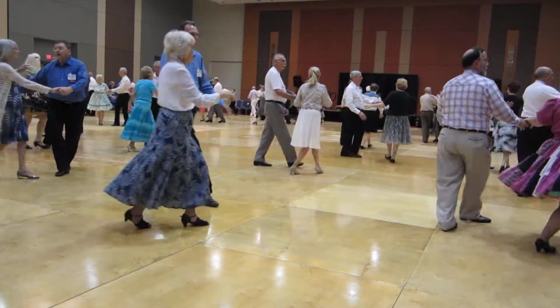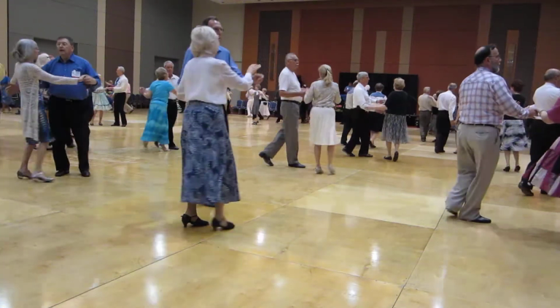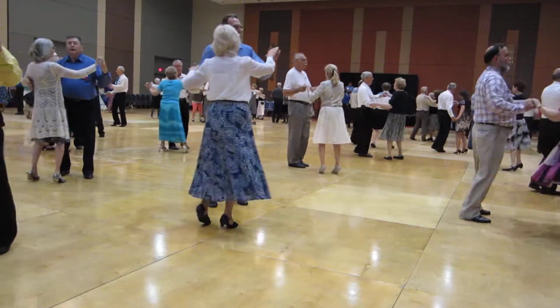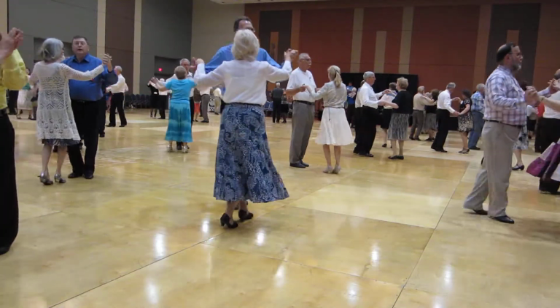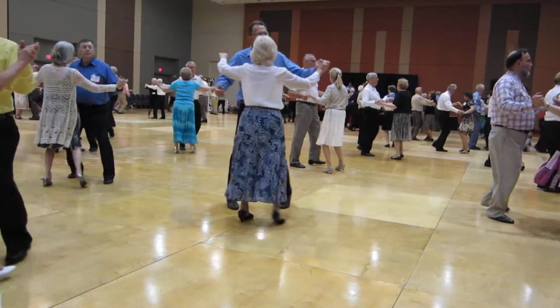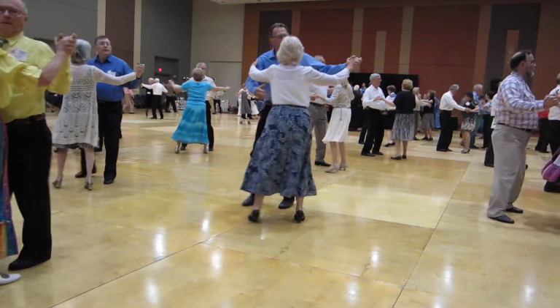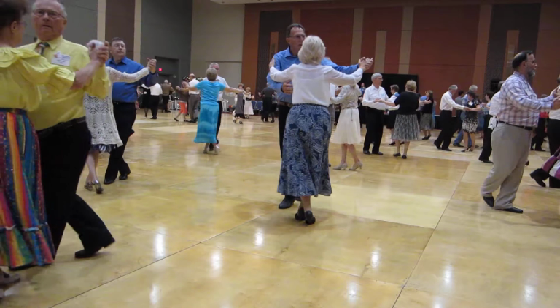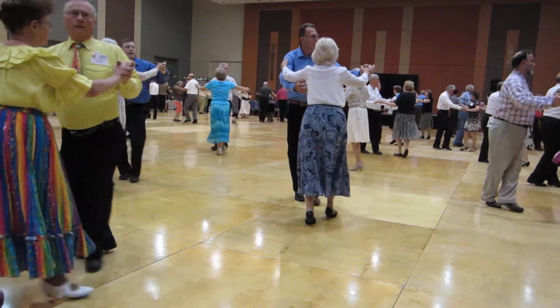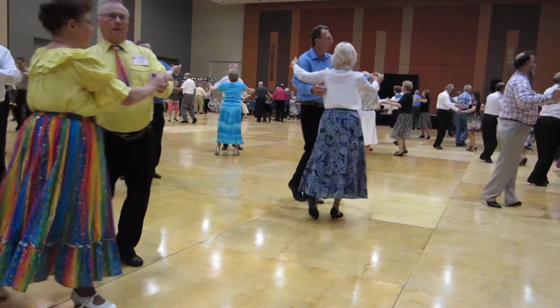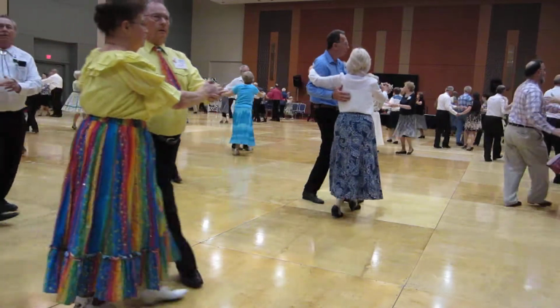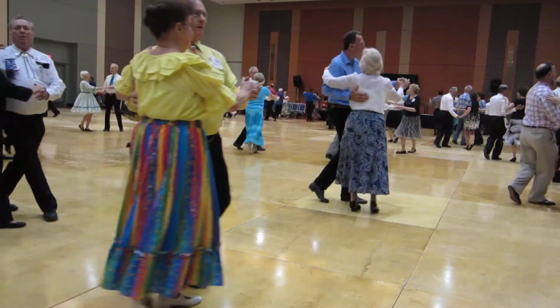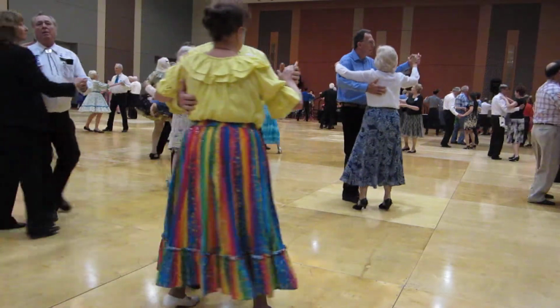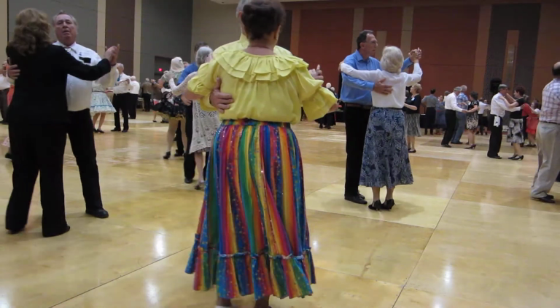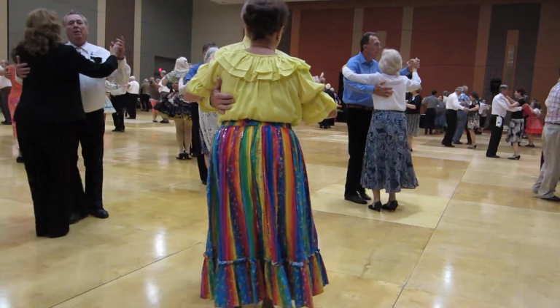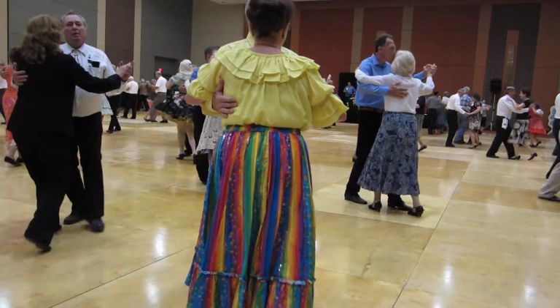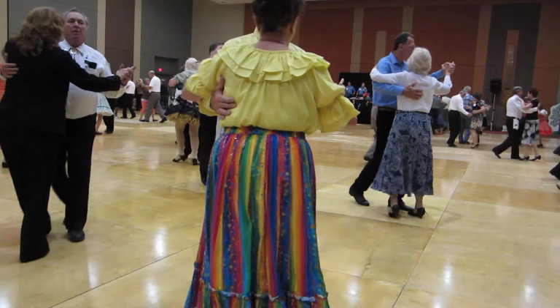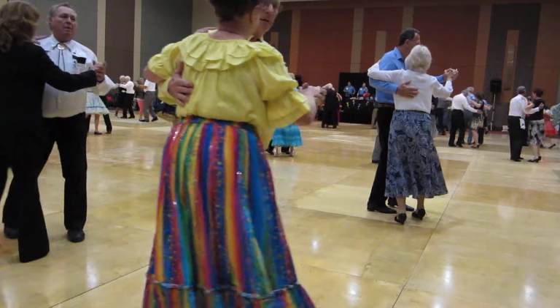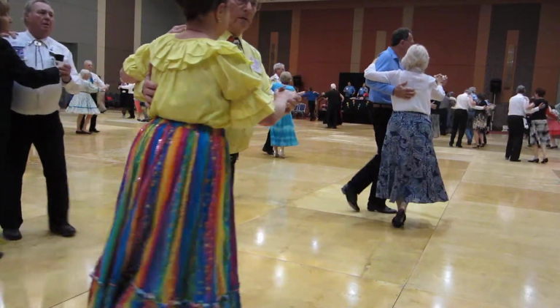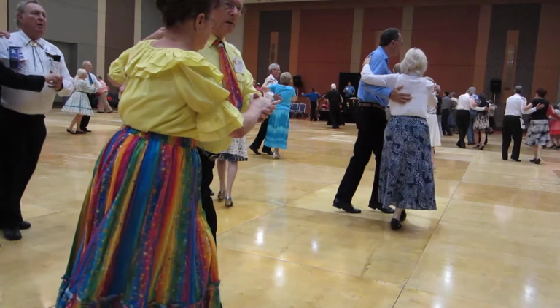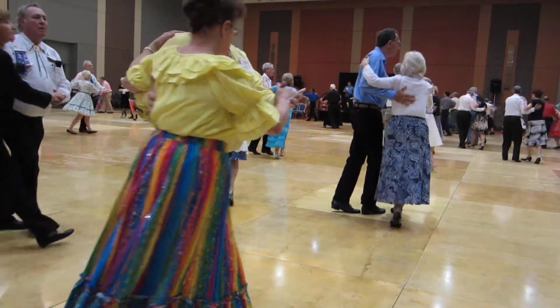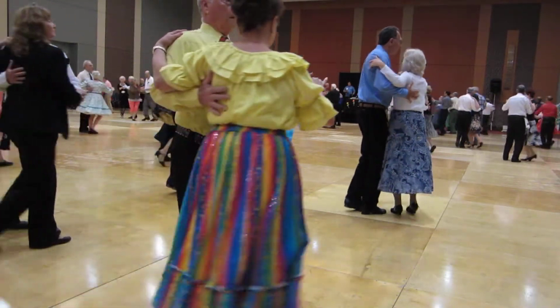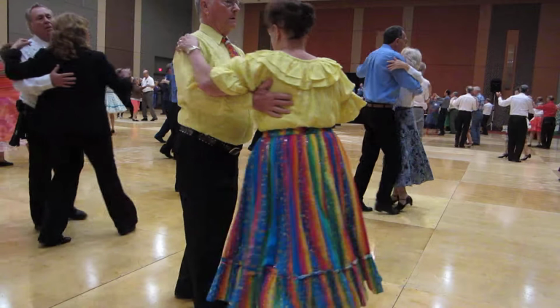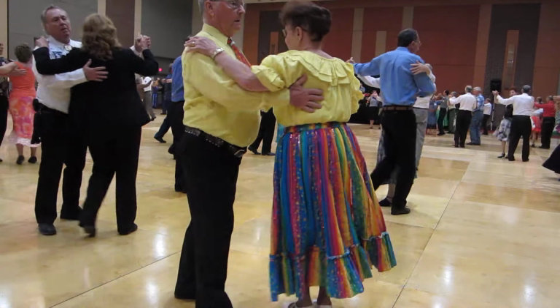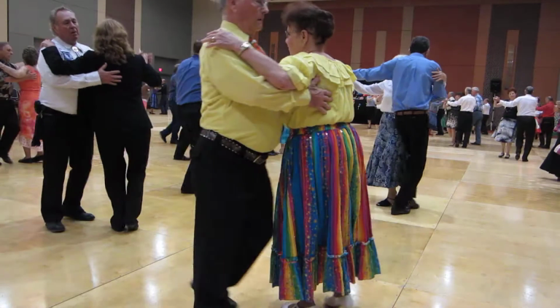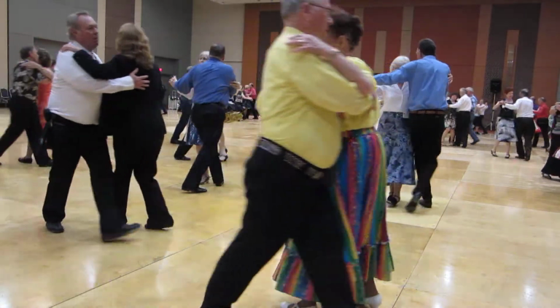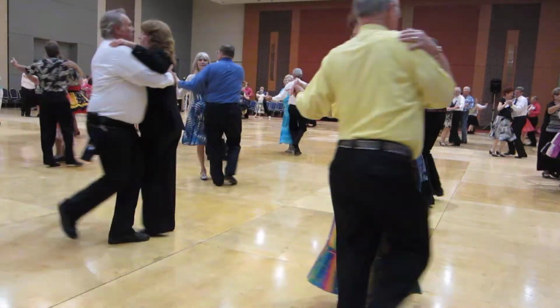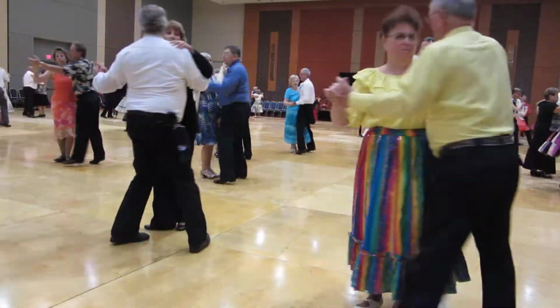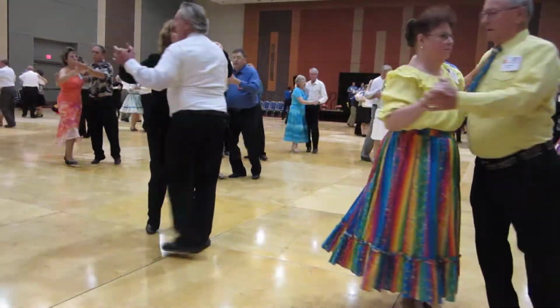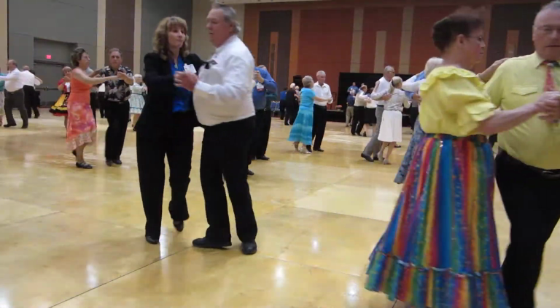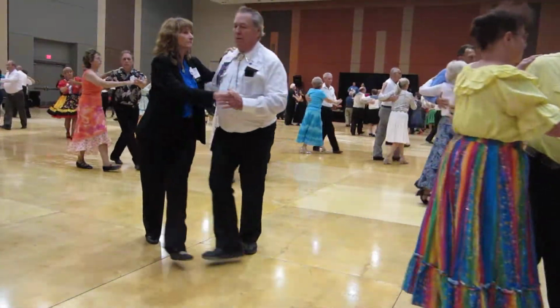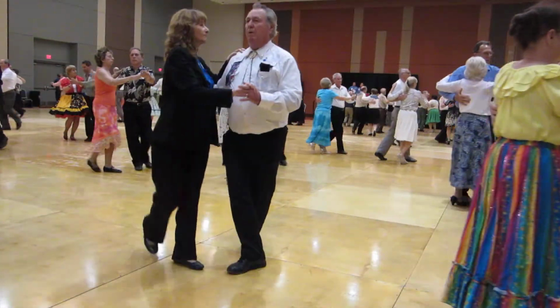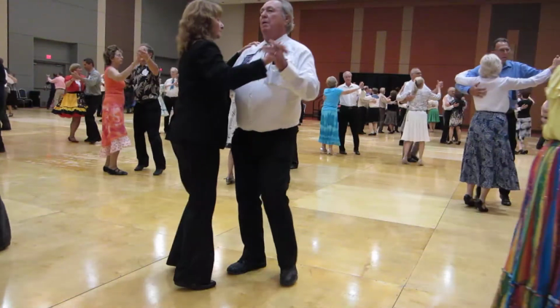behind, through face closed, twist, wing, telemark, and a maneuver. Spin turn,